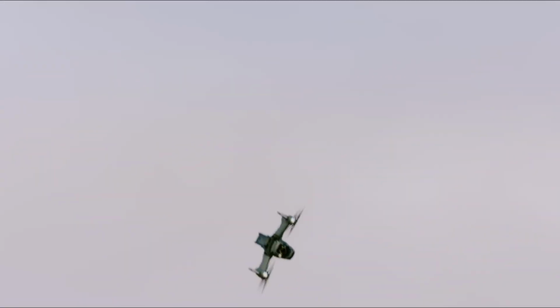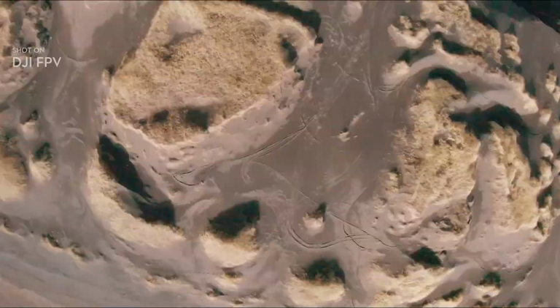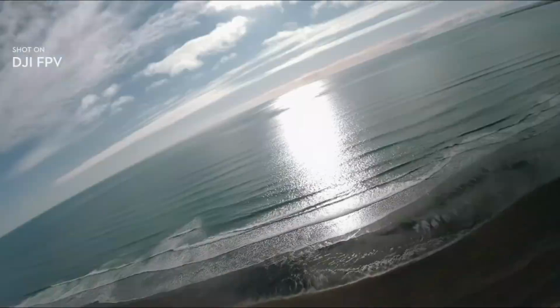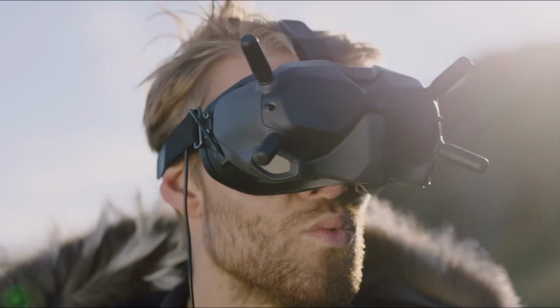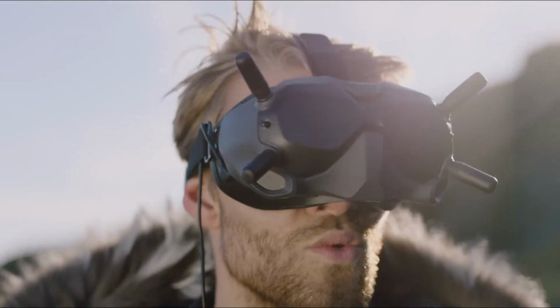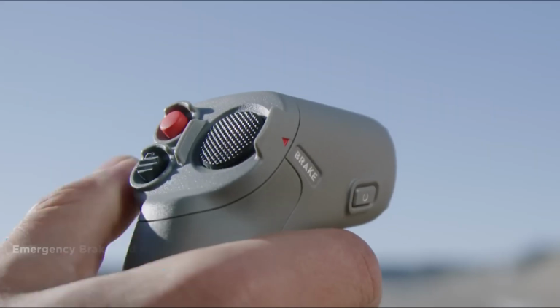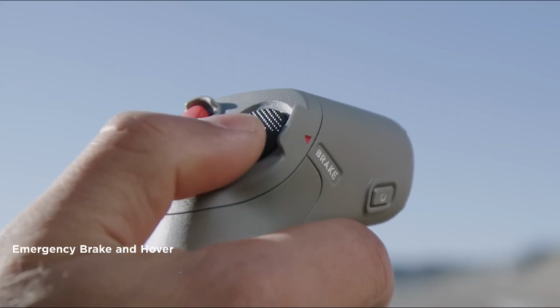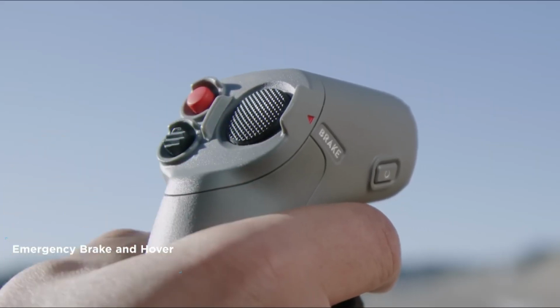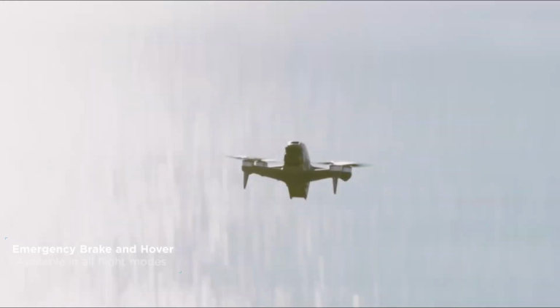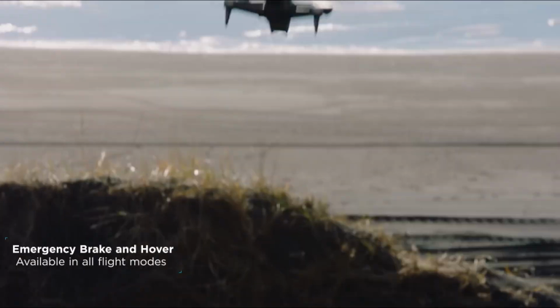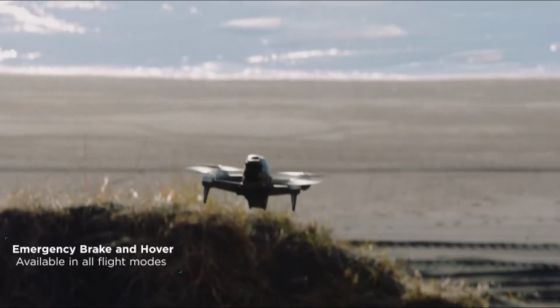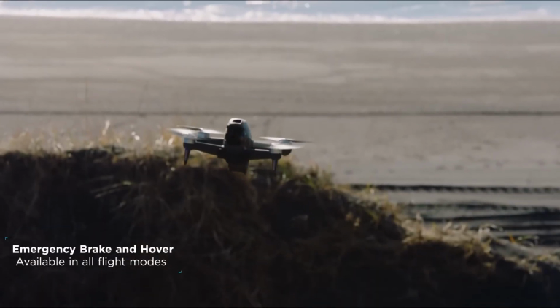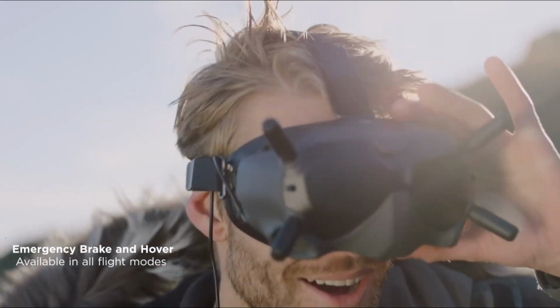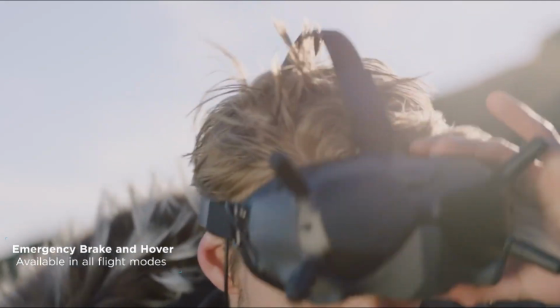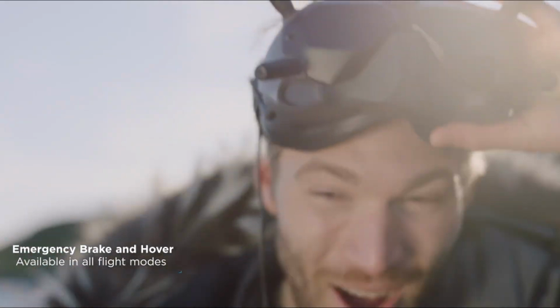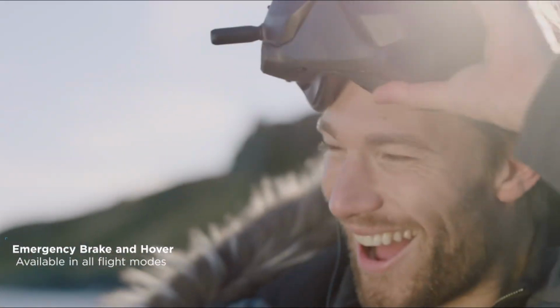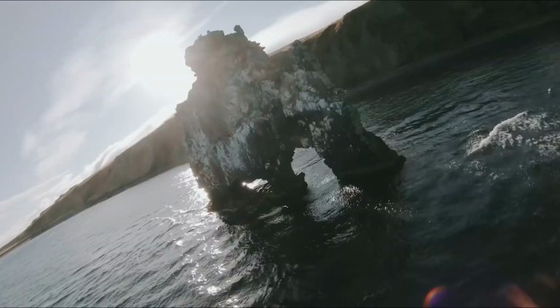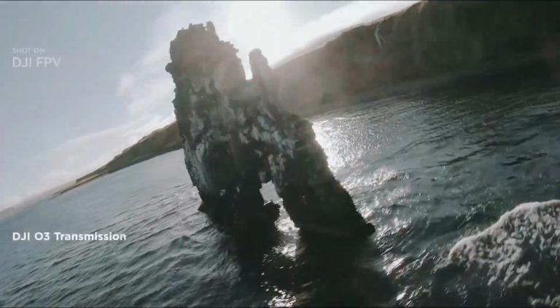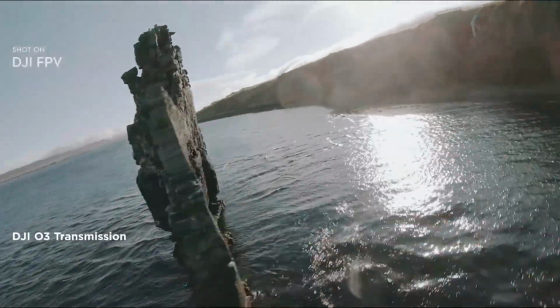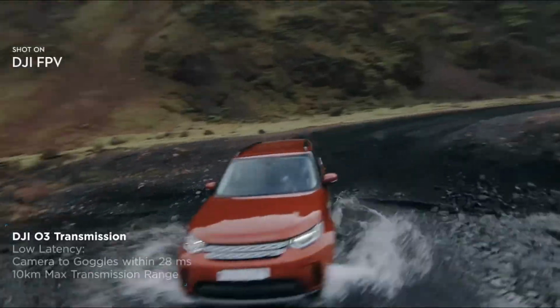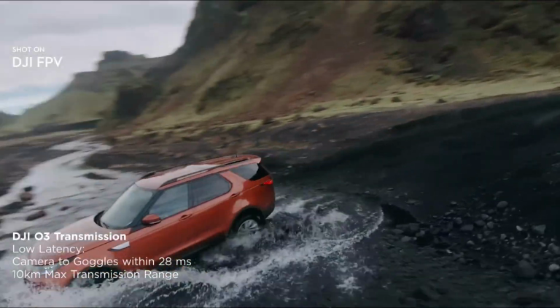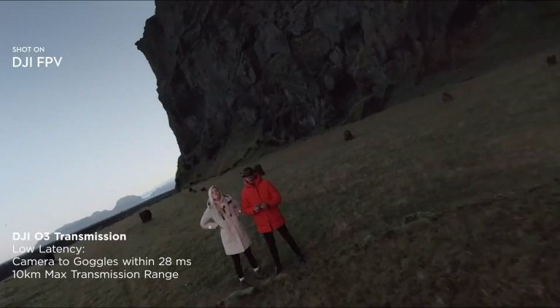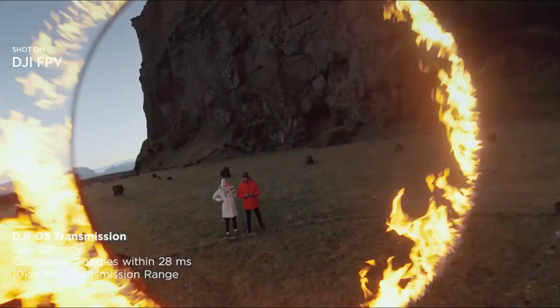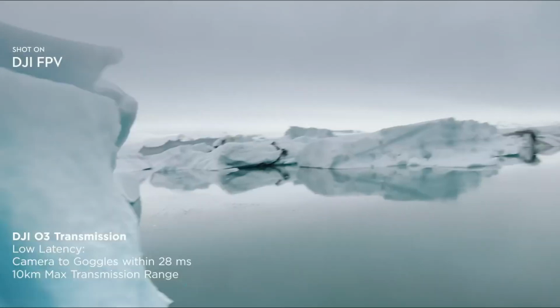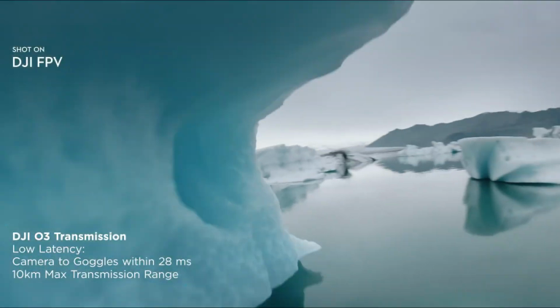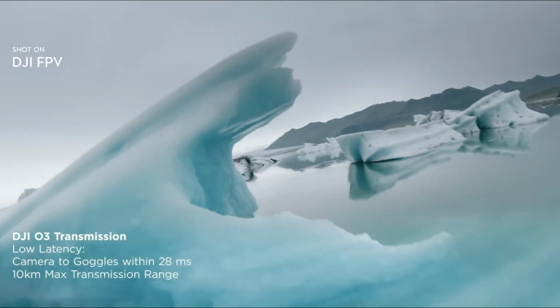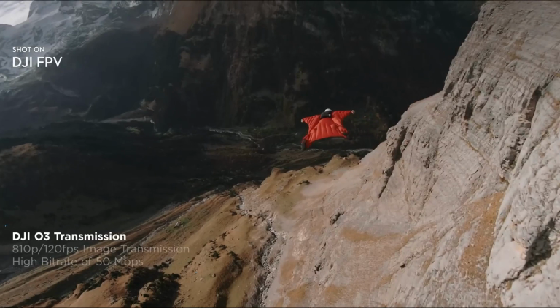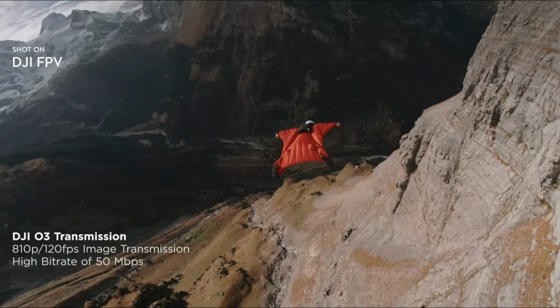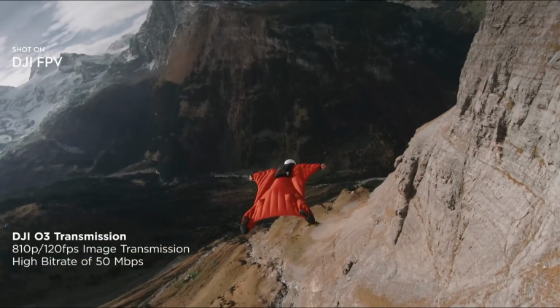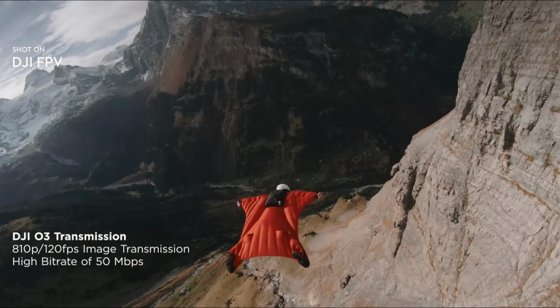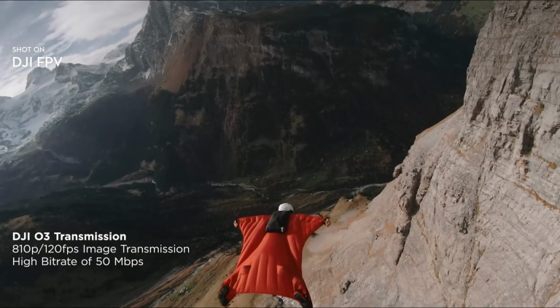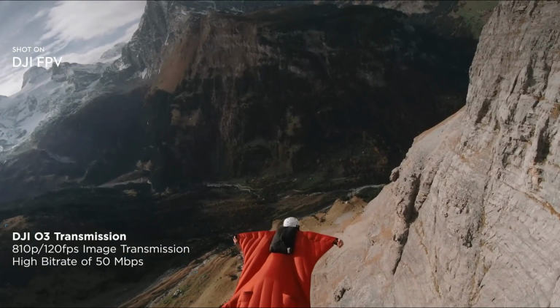DJI has pushed the boundaries of first-person flying again, and this drone is all about giving you more control and better visuals in the air. Whether you're racing through the trees or filming epic cinematic shots, the FPV2 promises a smoother, more immersive ride.